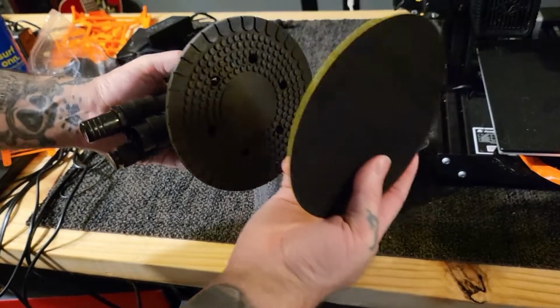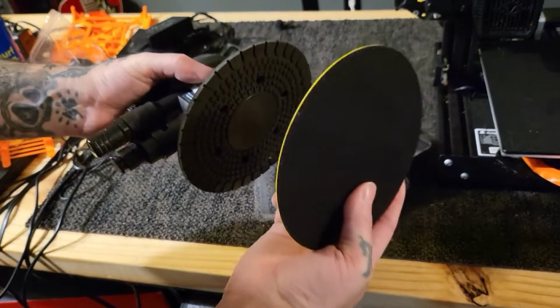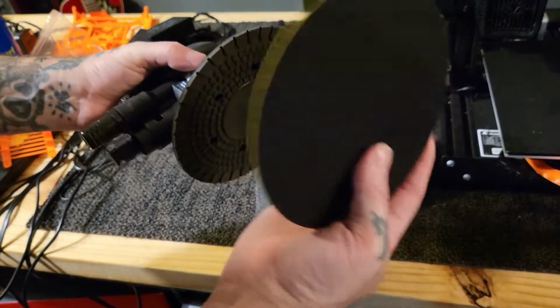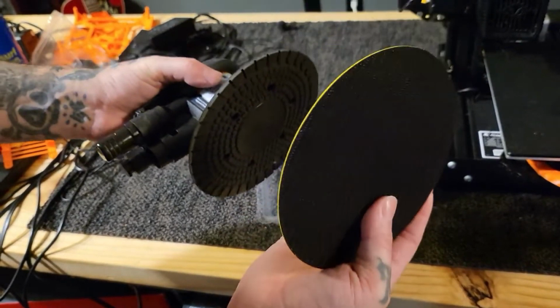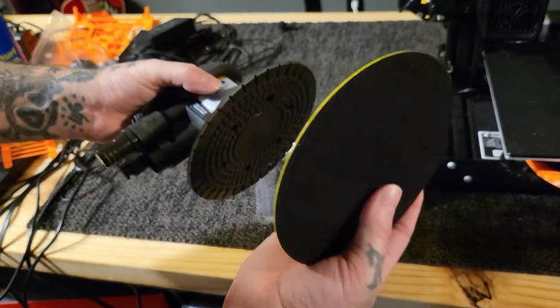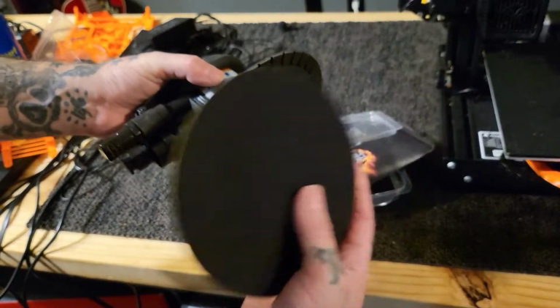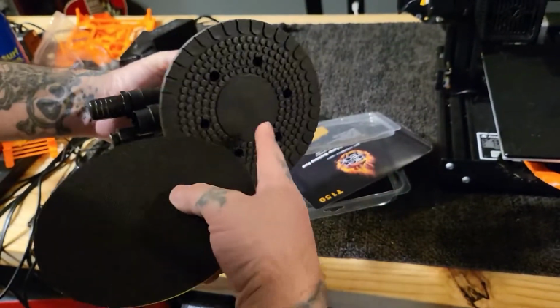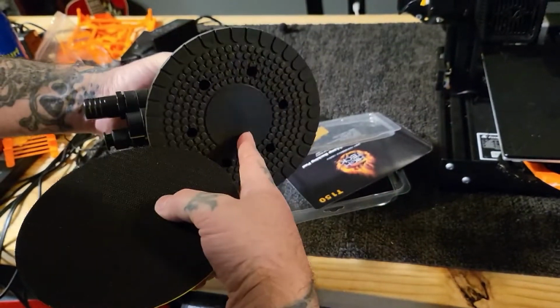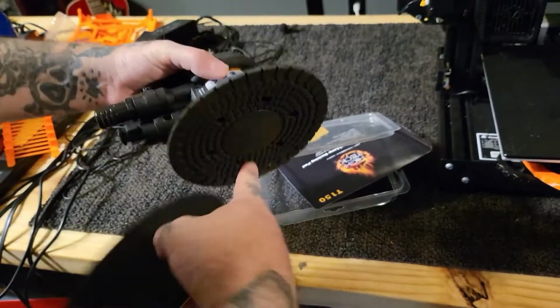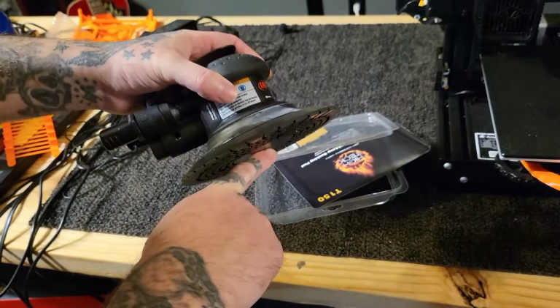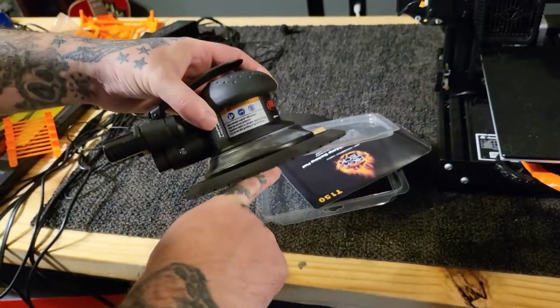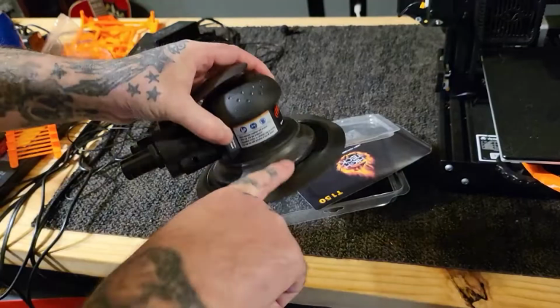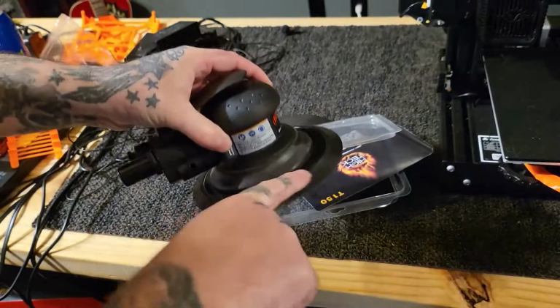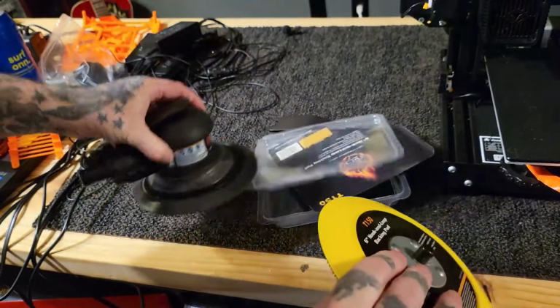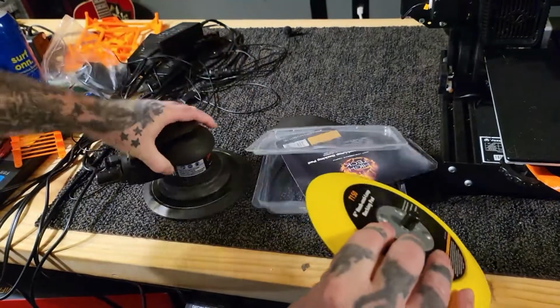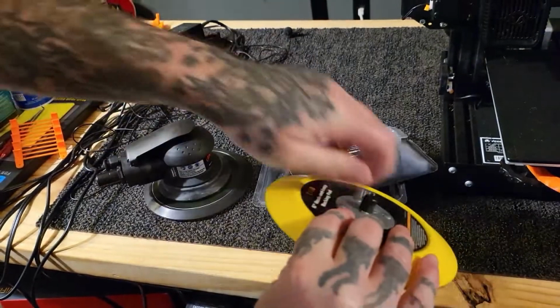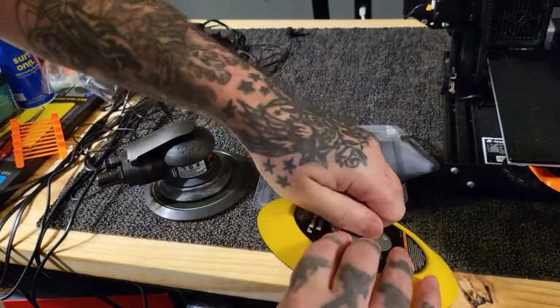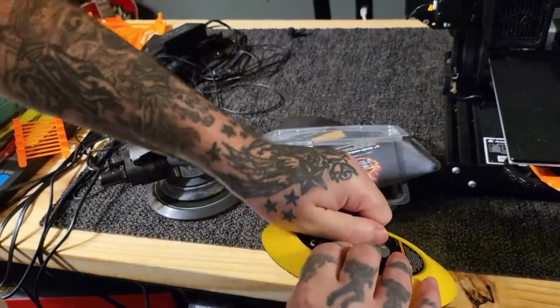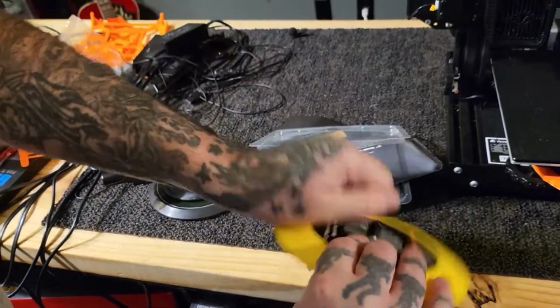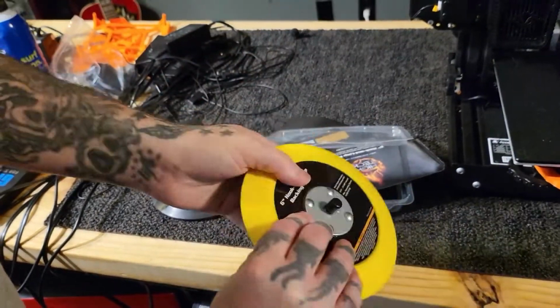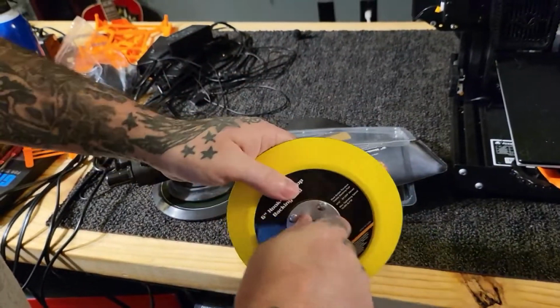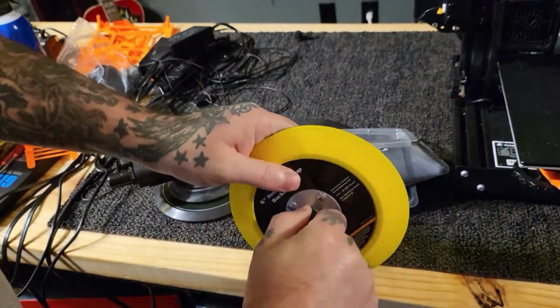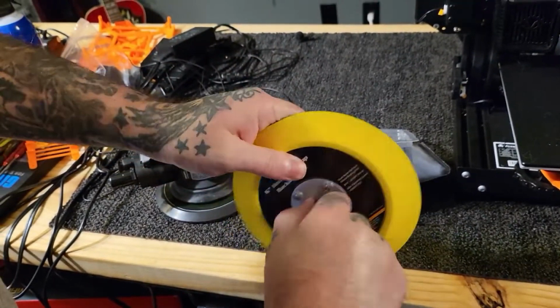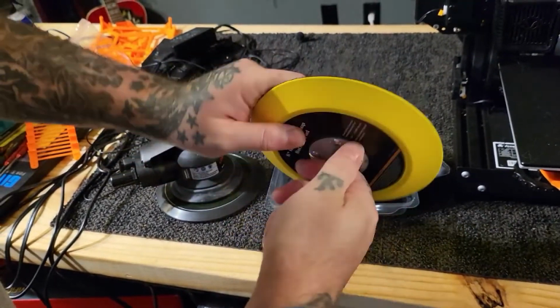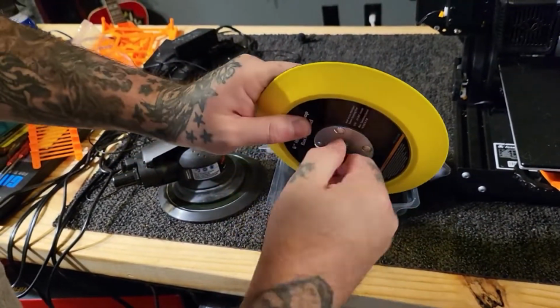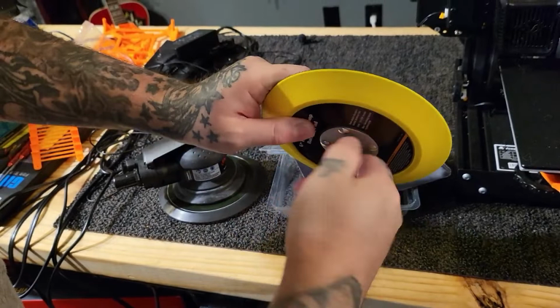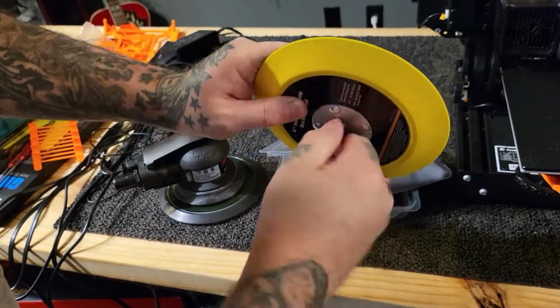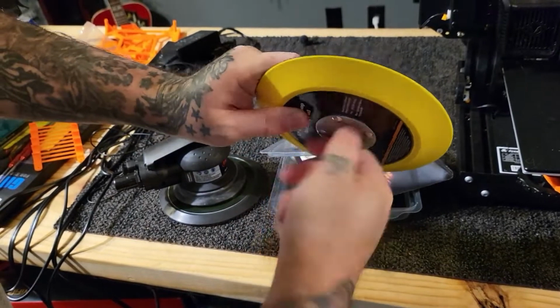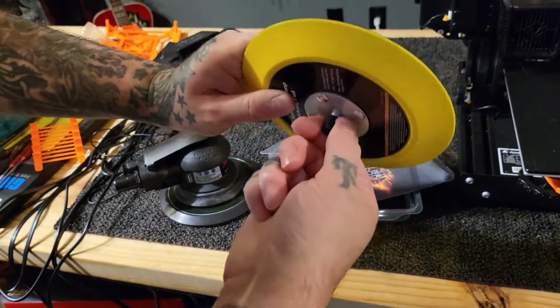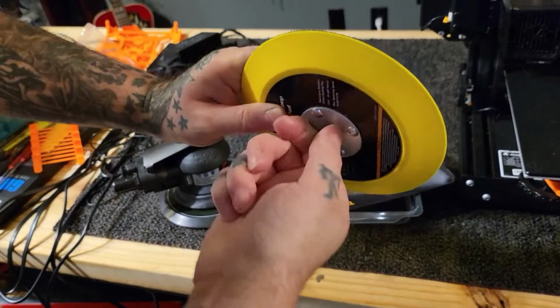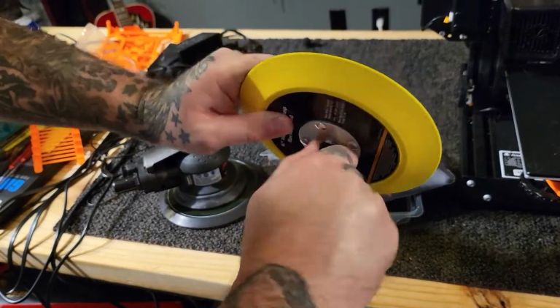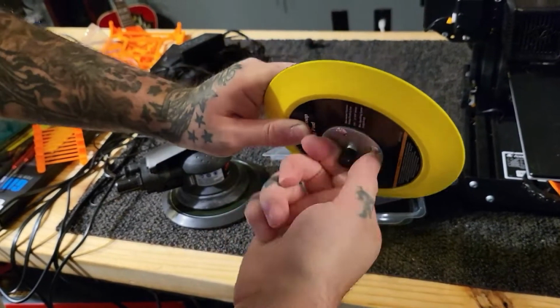So the first thing you want to do is make sure you got the right size — the screw-in part, whatever you call it. Let's just call it a knob for the sake of it.